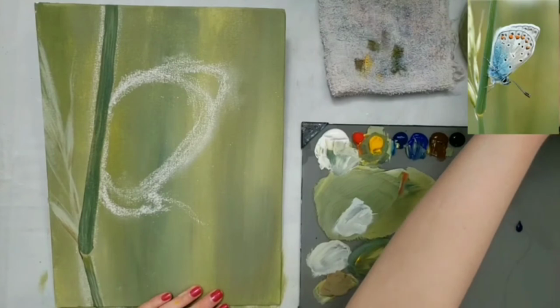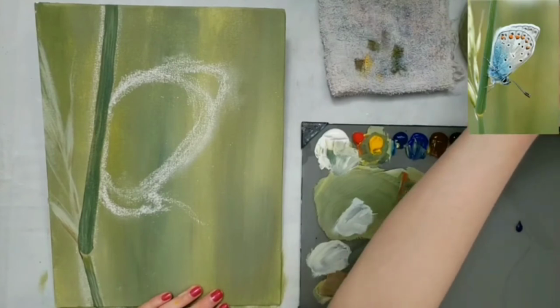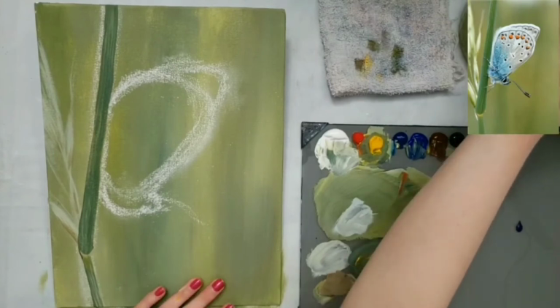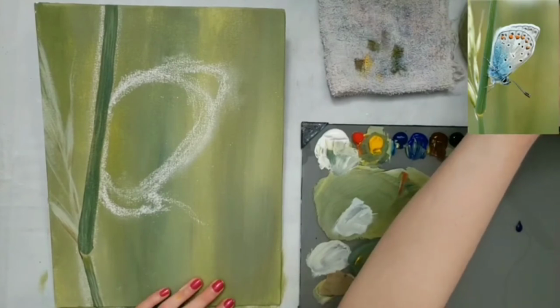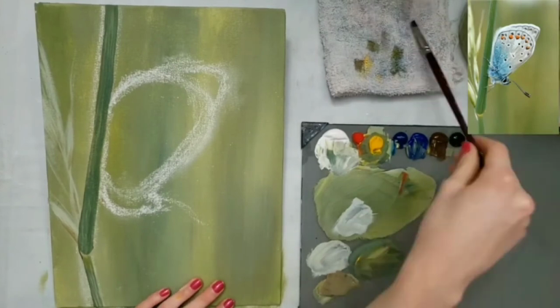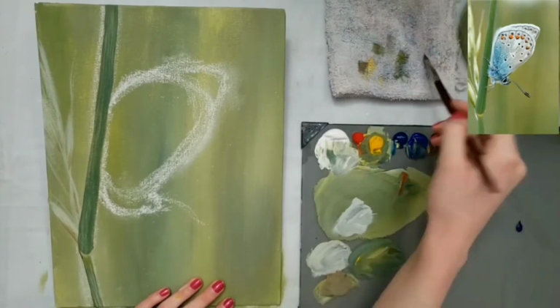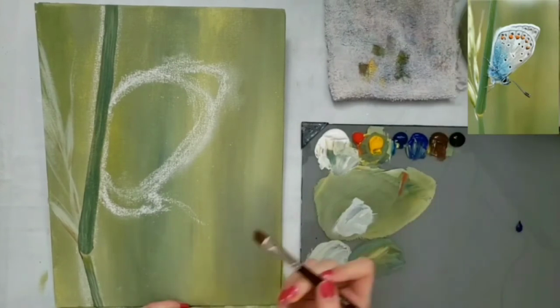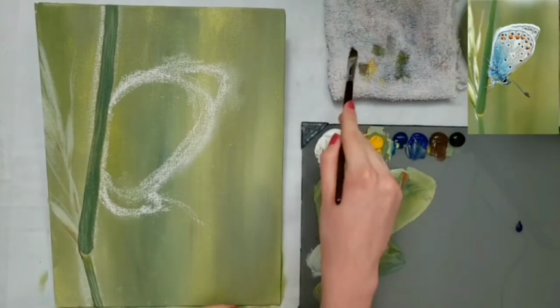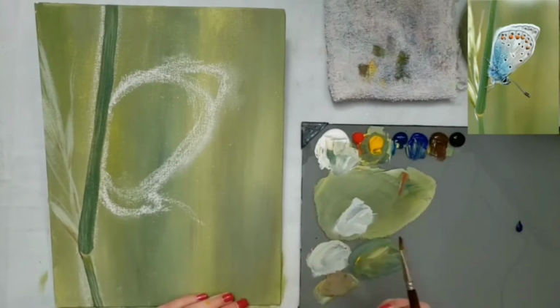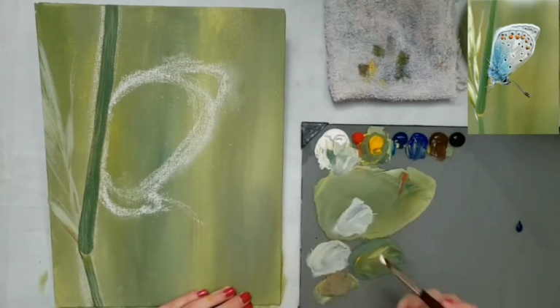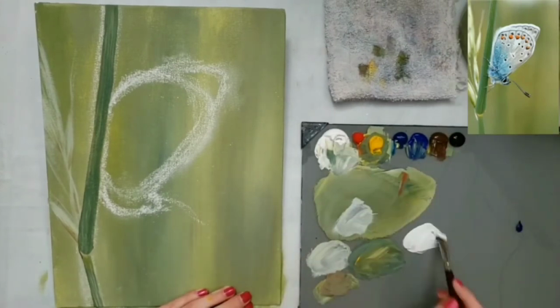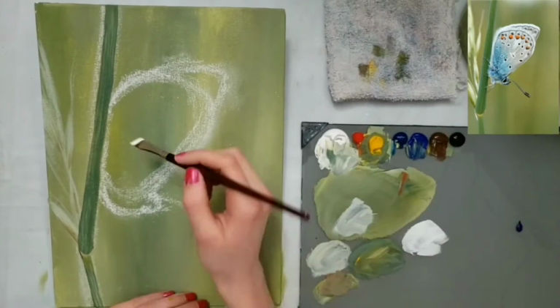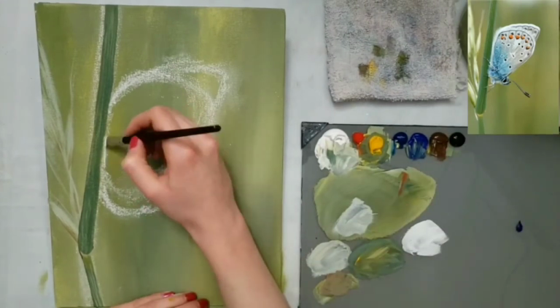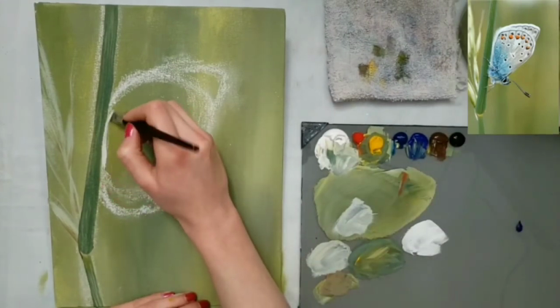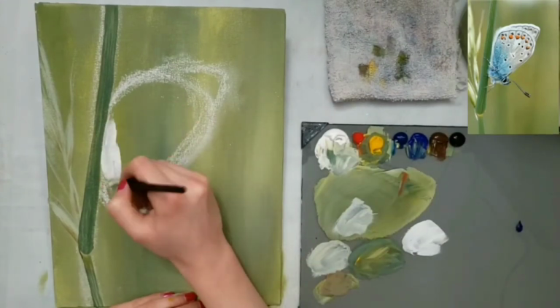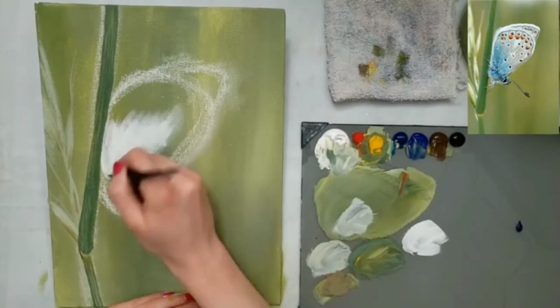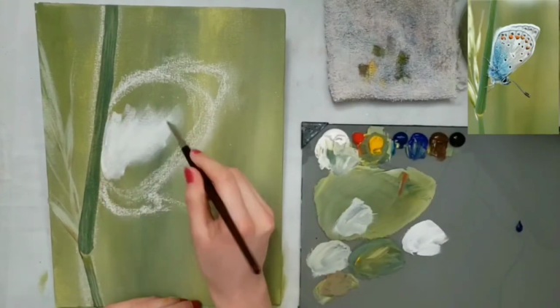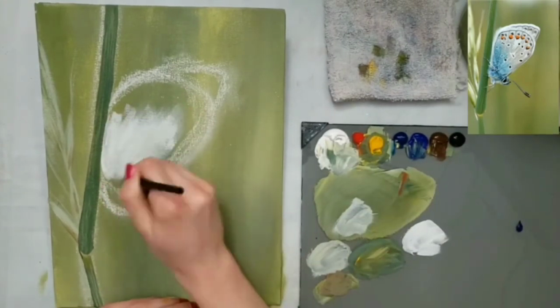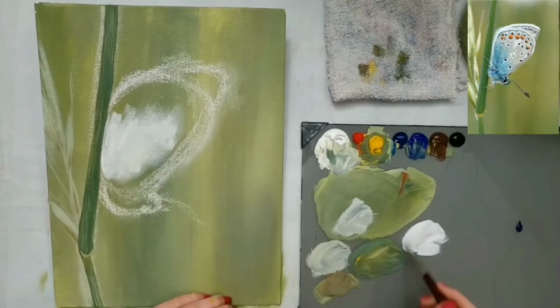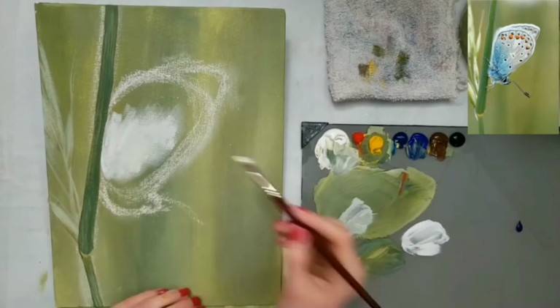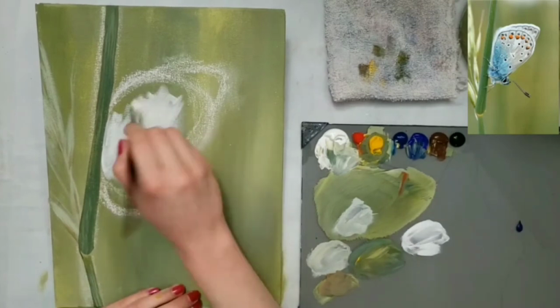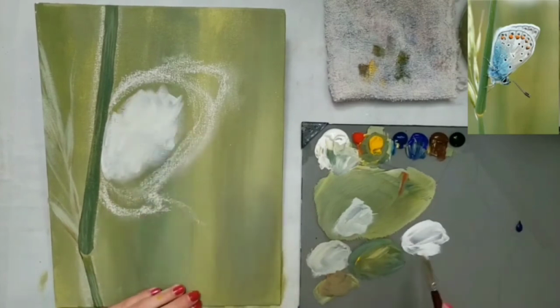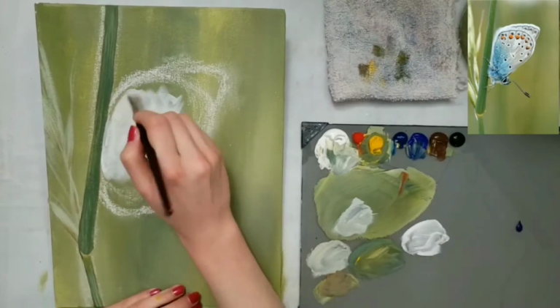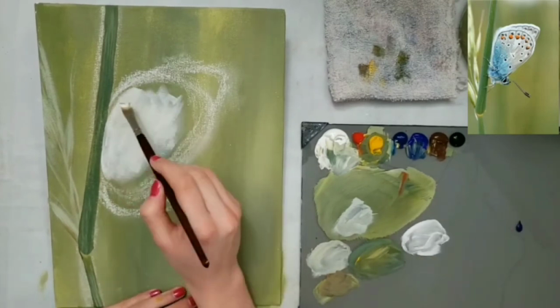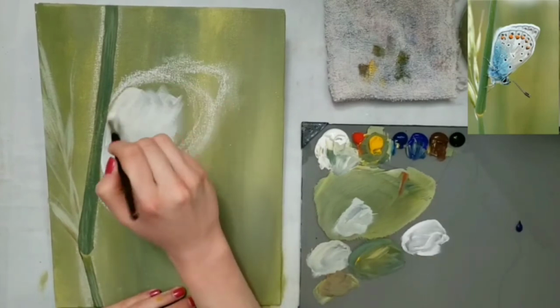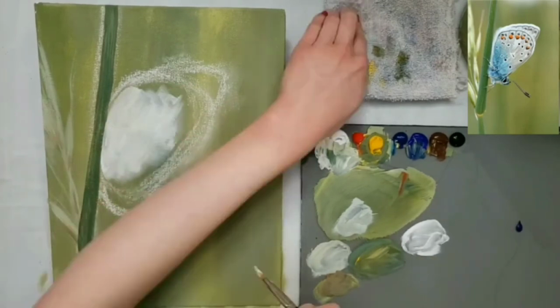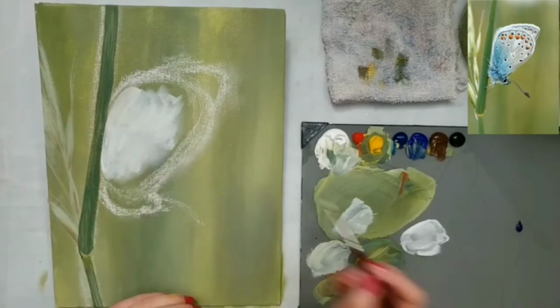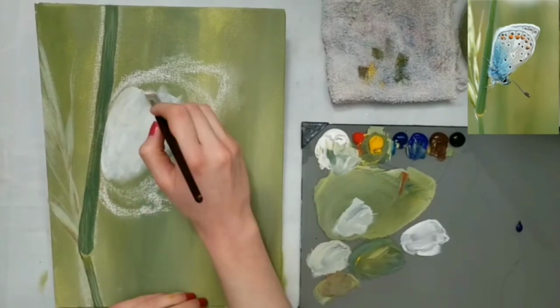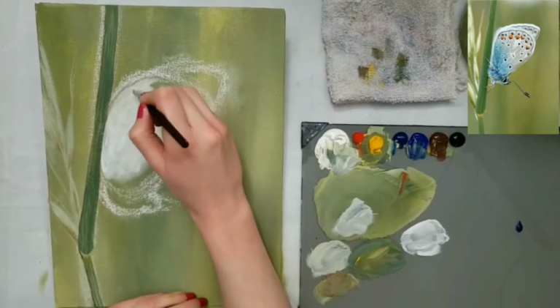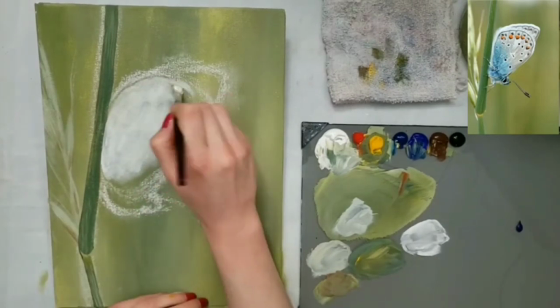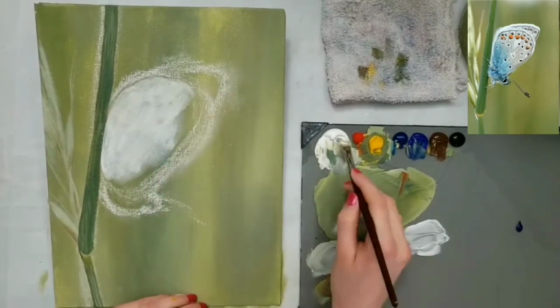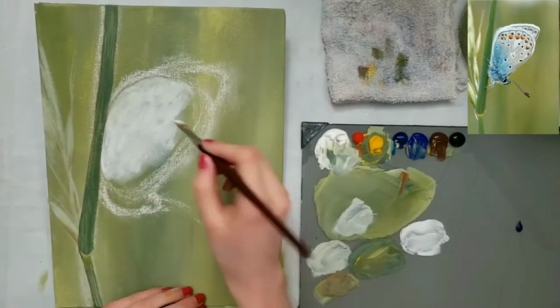Now I'm going to fill the butterfly in with some white, putting the white where I want the butterfly to be, and then I'm going to put some blue in the areas that are more blue.